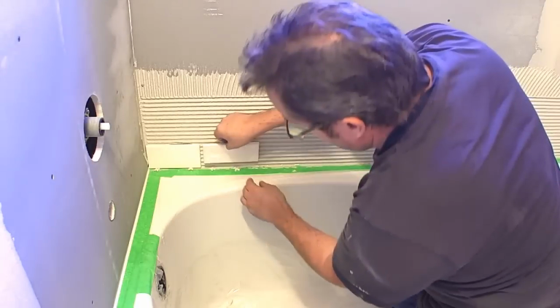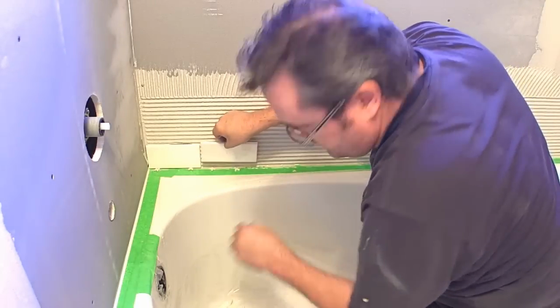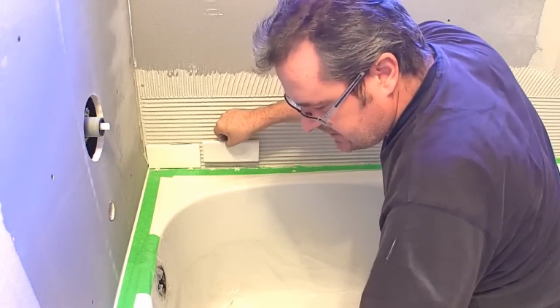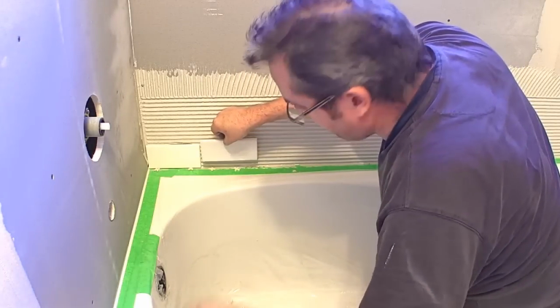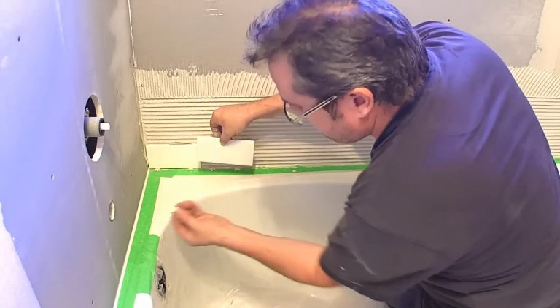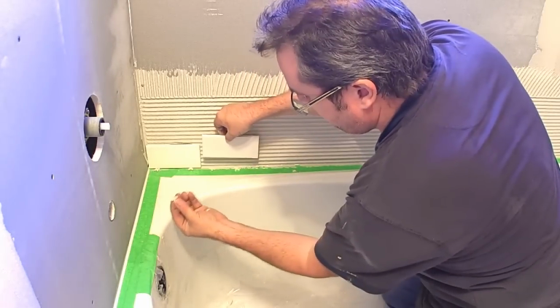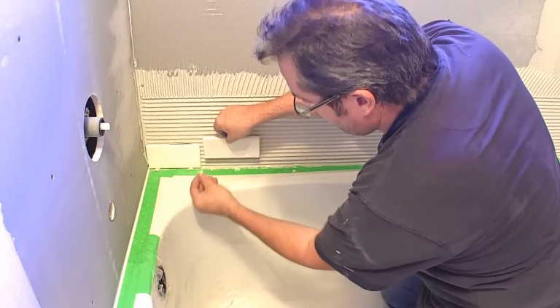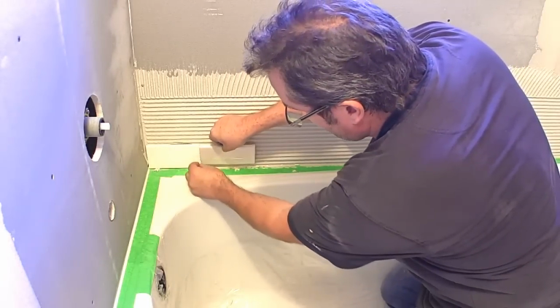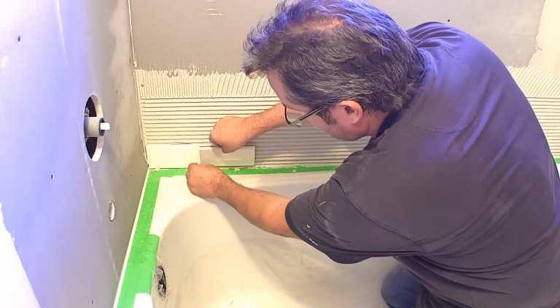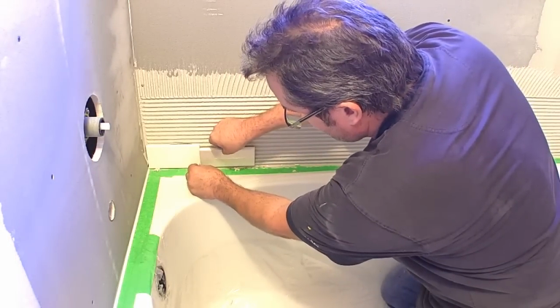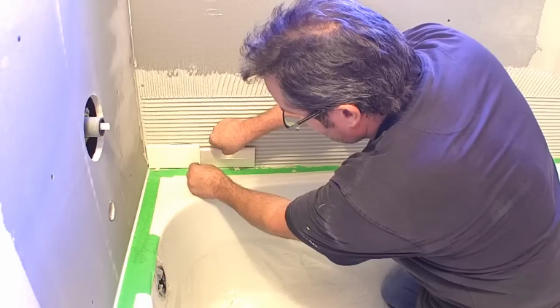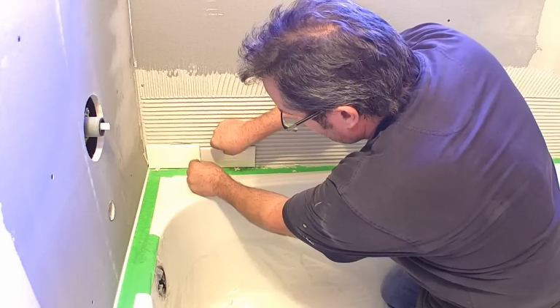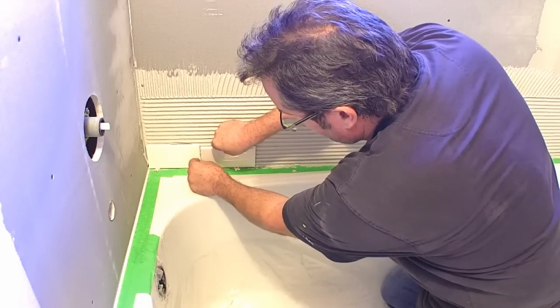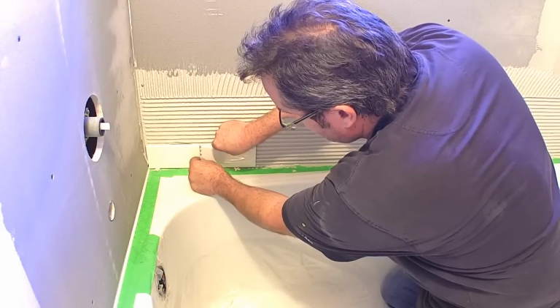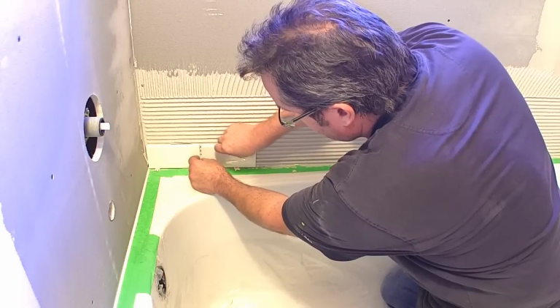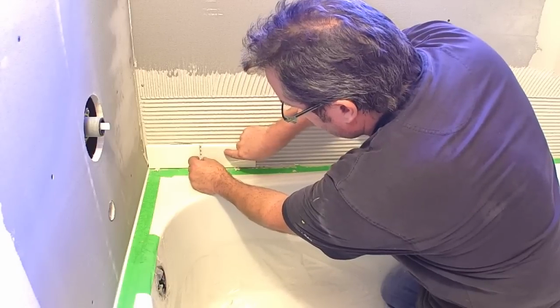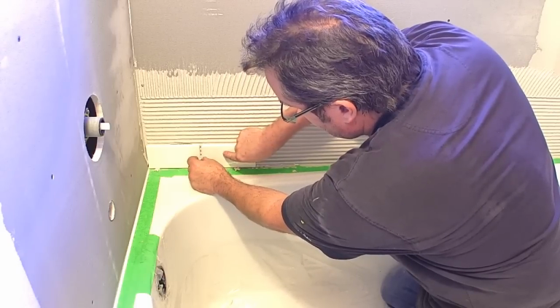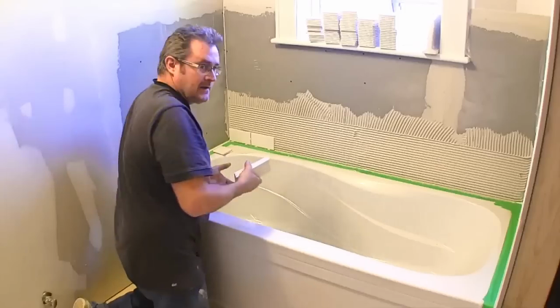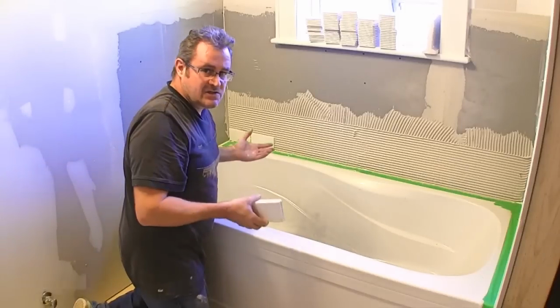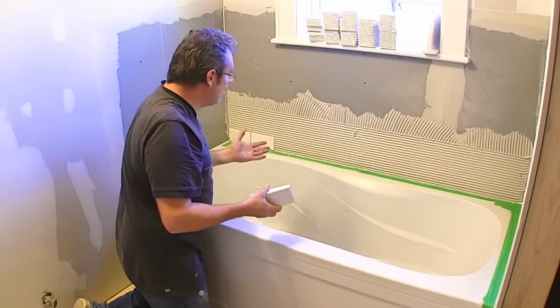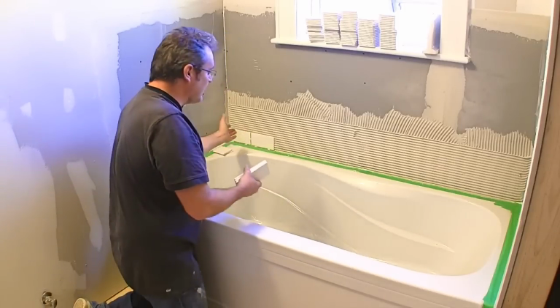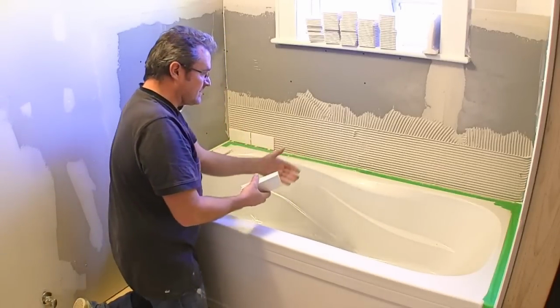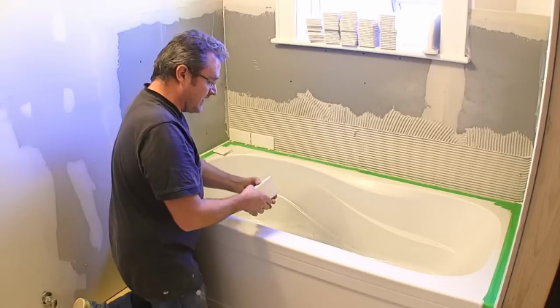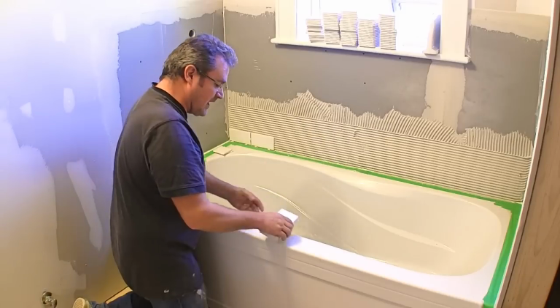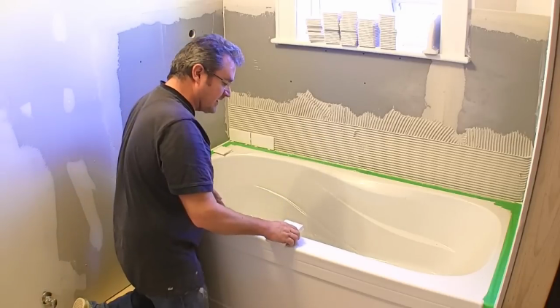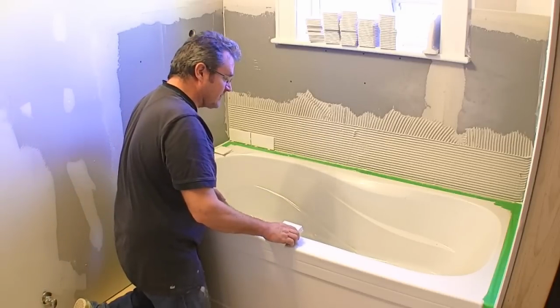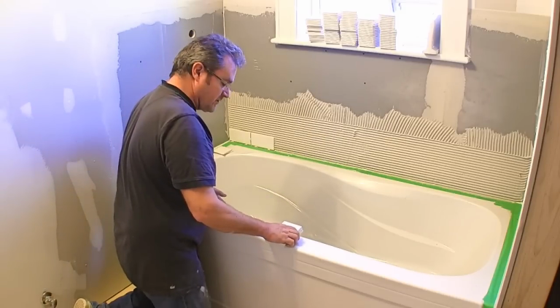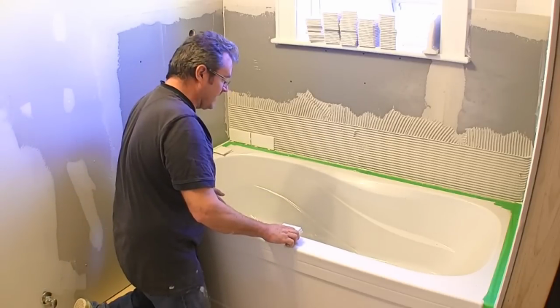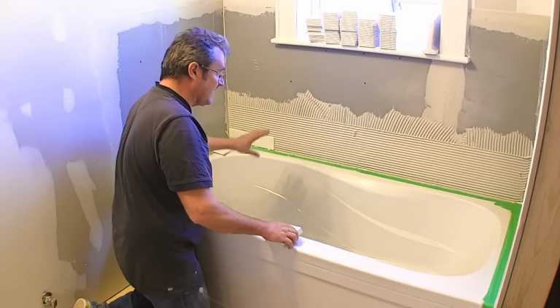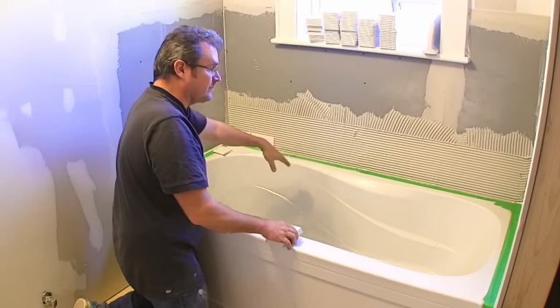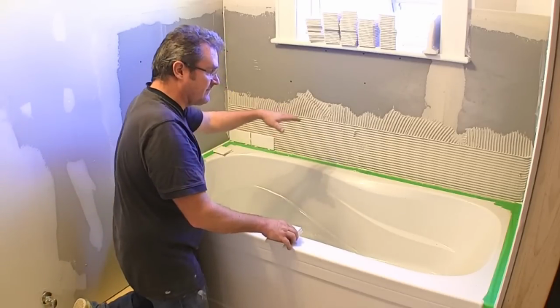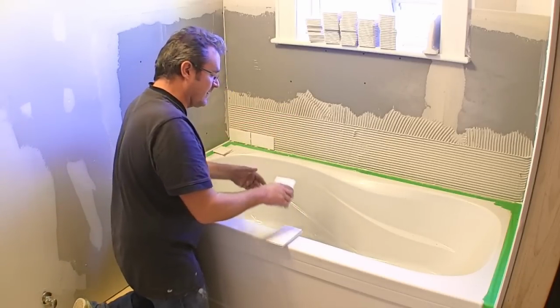The next one goes in the same way except I'm going to use another spacer between the tiles. Then it's just a matter of putting the rest of the tiles across to get the first course done and I can build up from there.